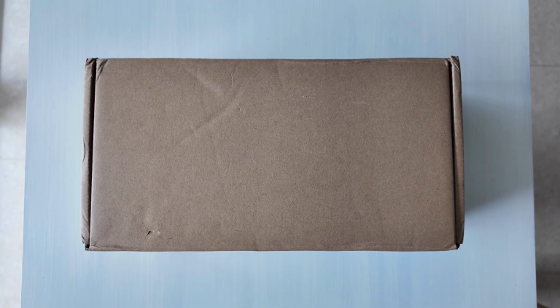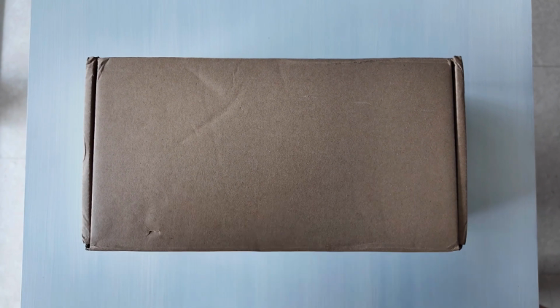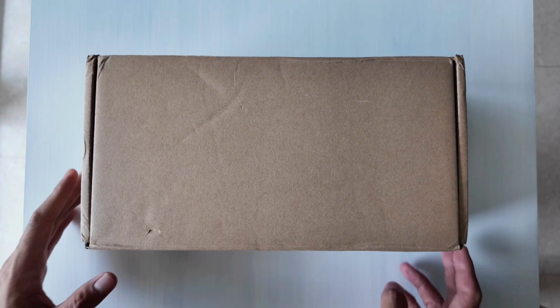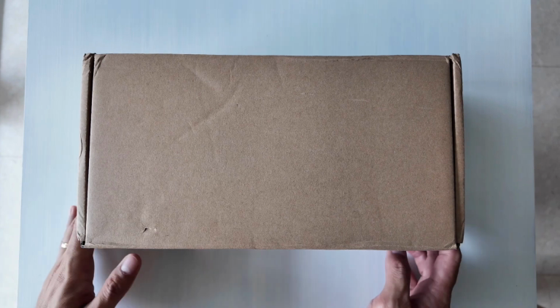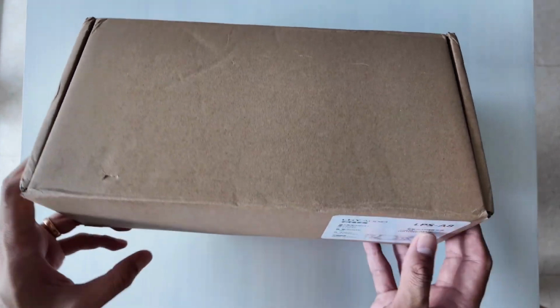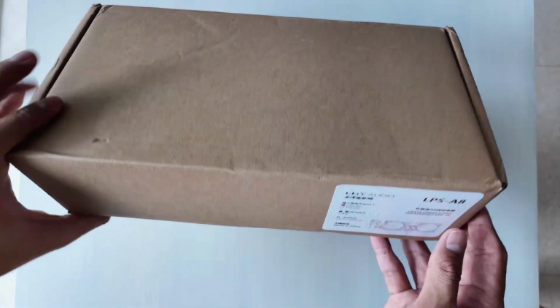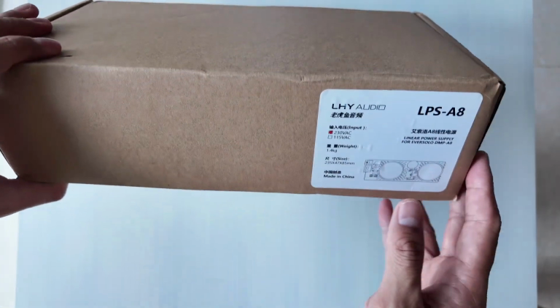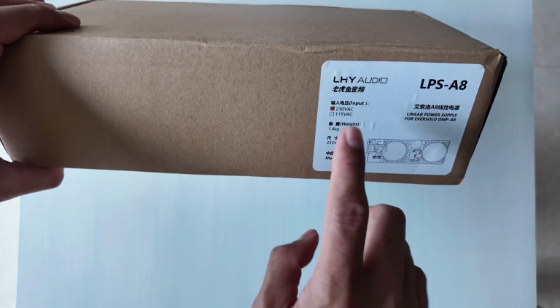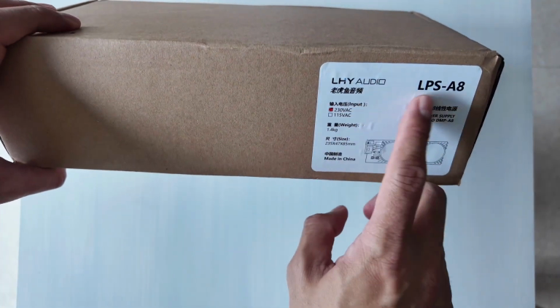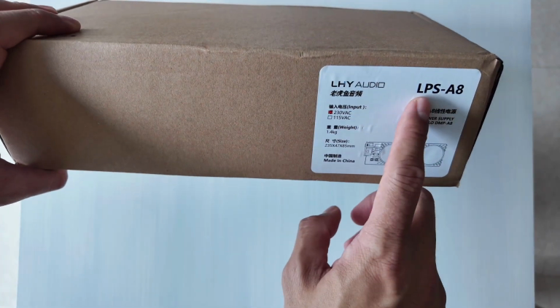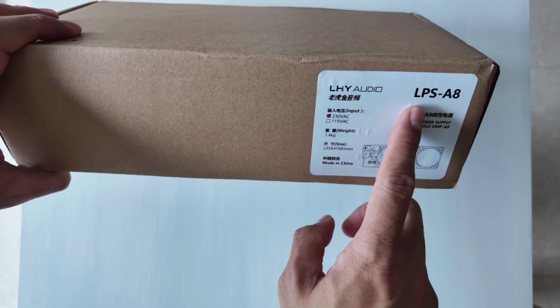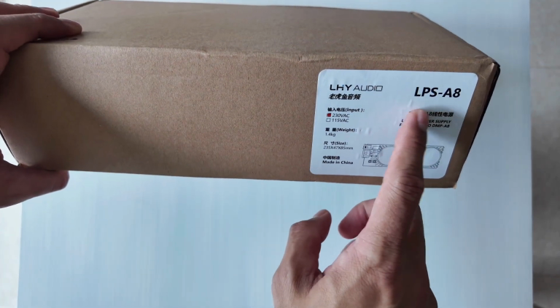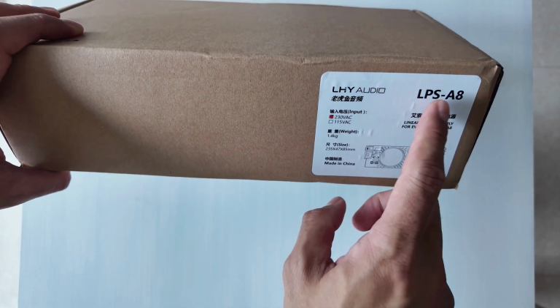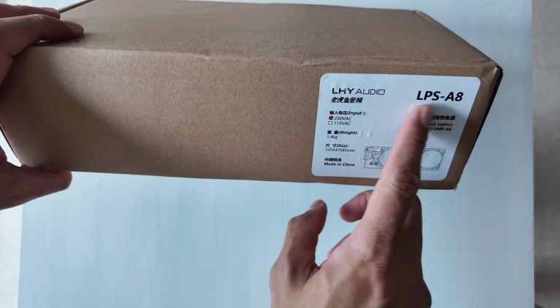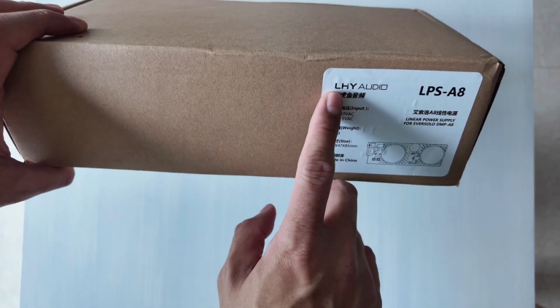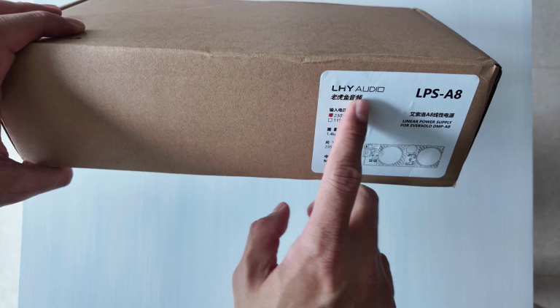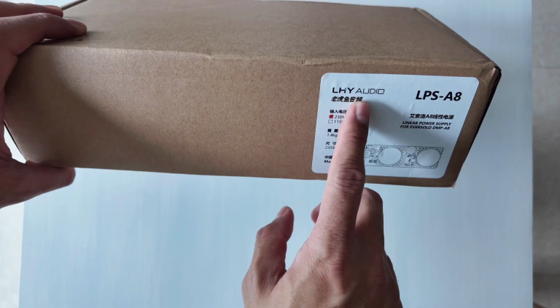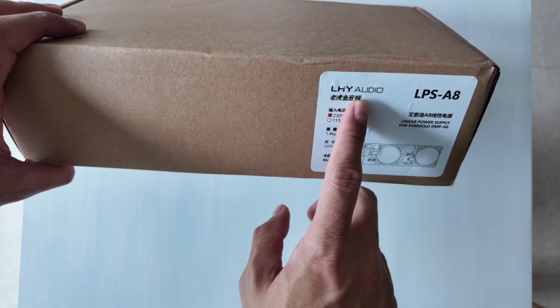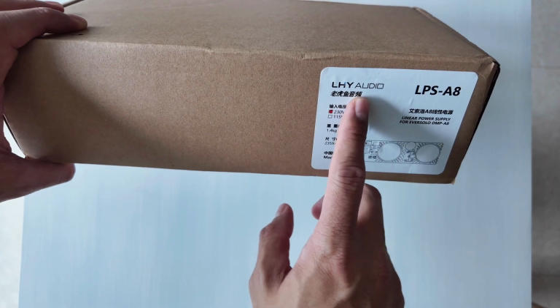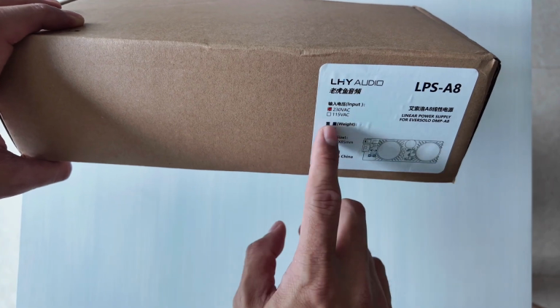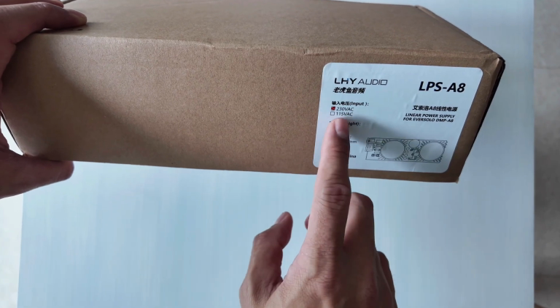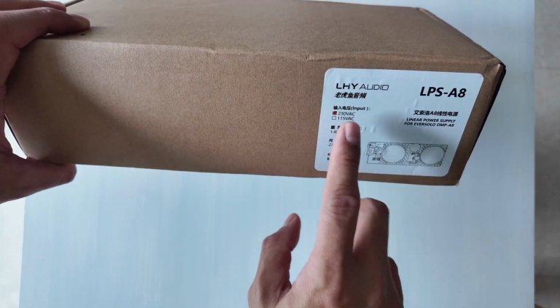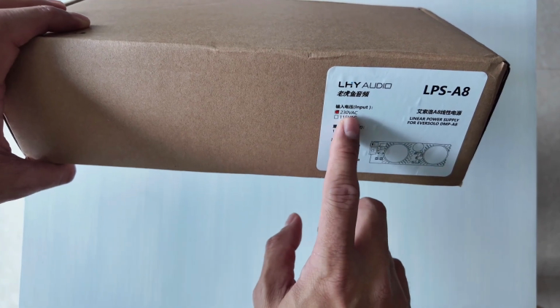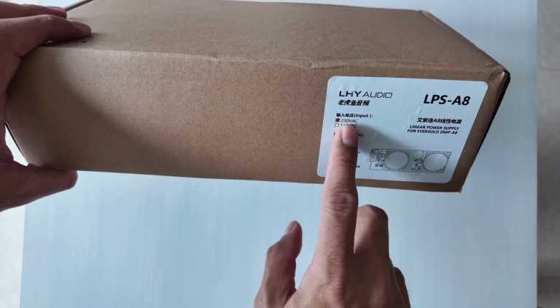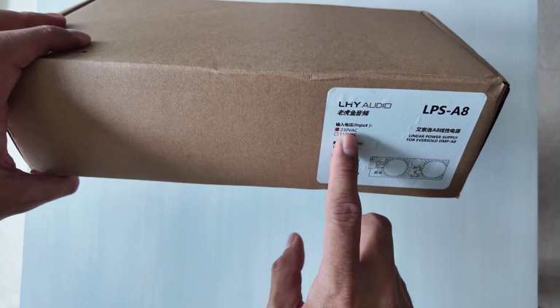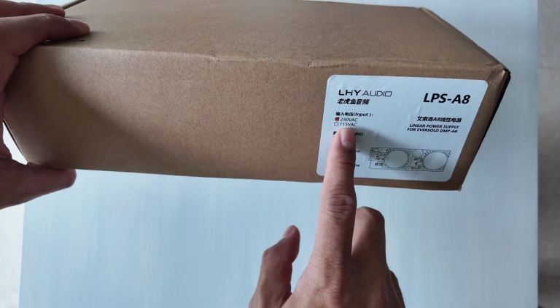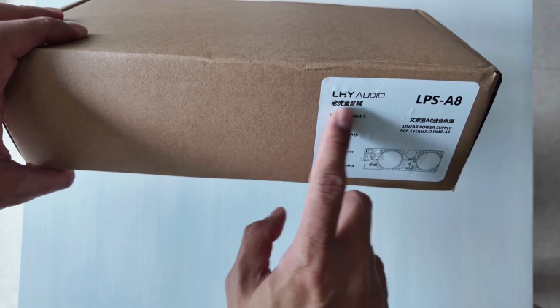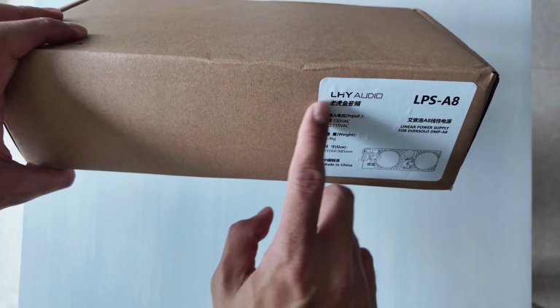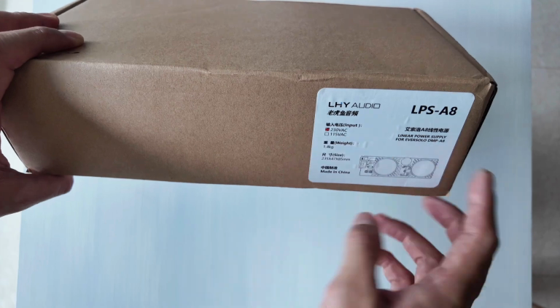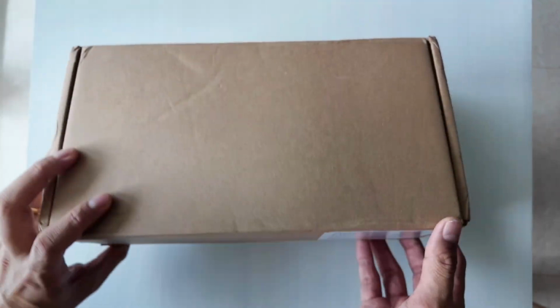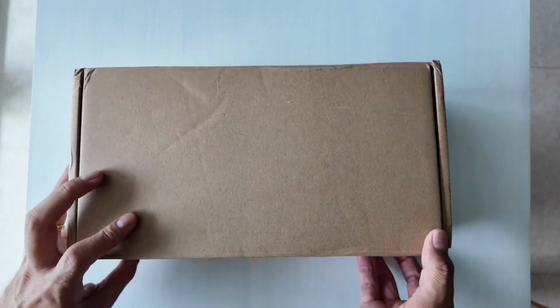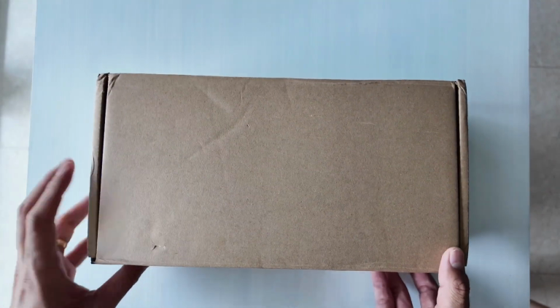Today we'll be unboxing the linear power supply for the Eversolo A8. This is from LHY Audio, and the one I've selected is the 230 volt version — so make sure that you choose the correct voltage for your region.